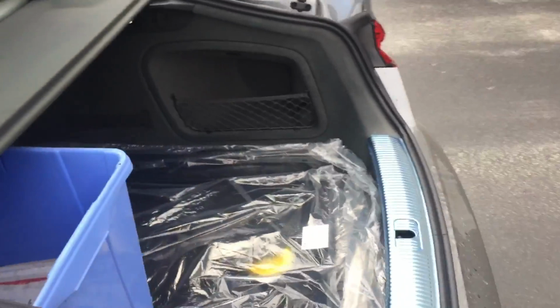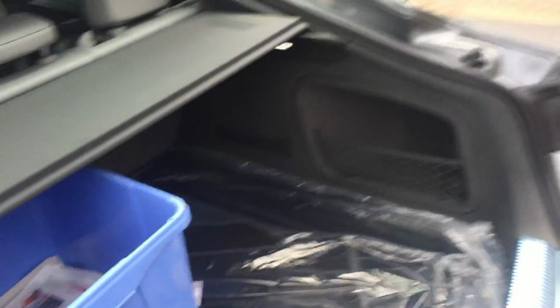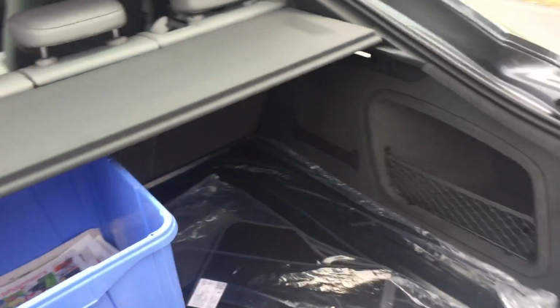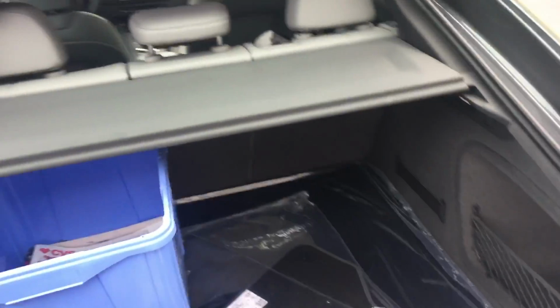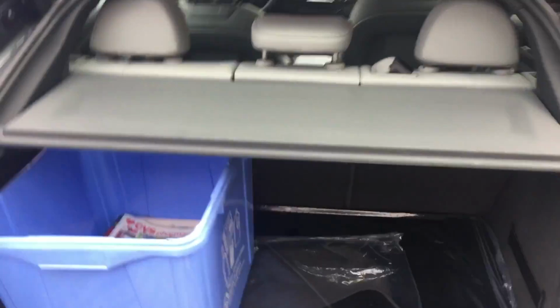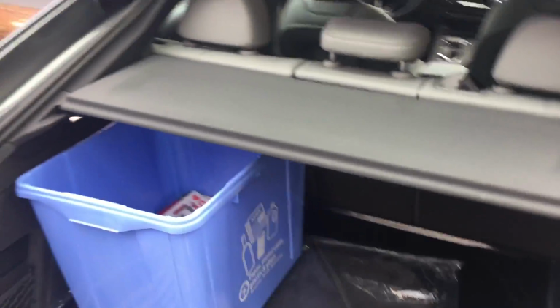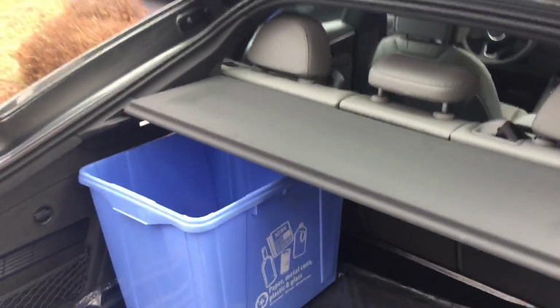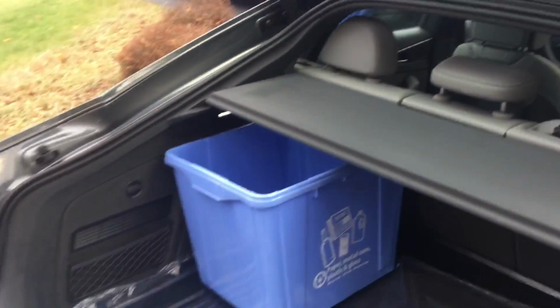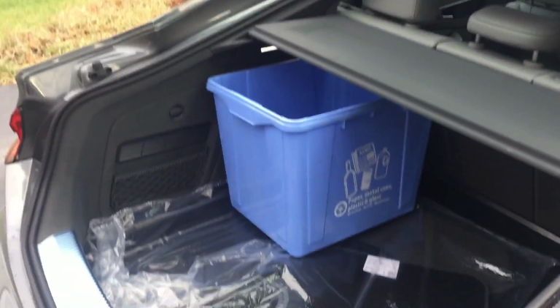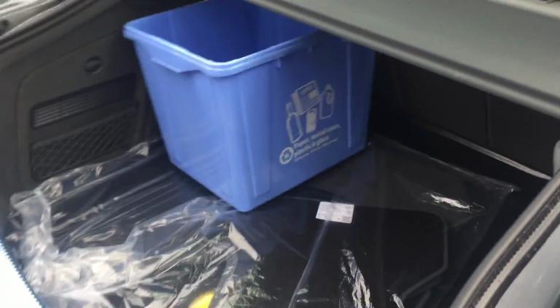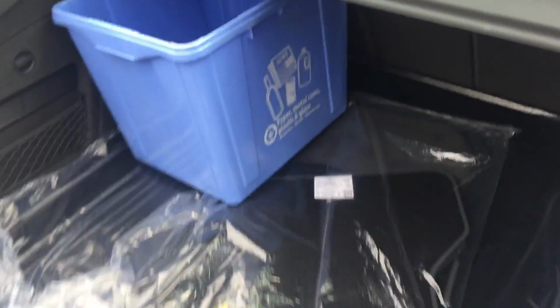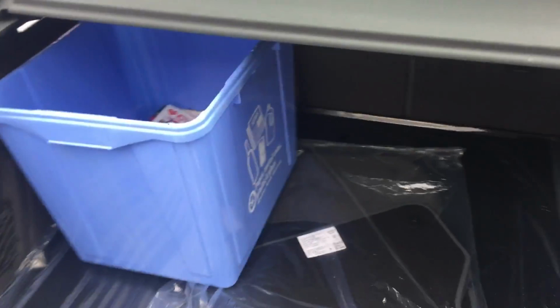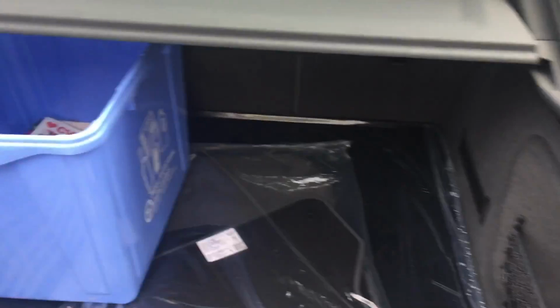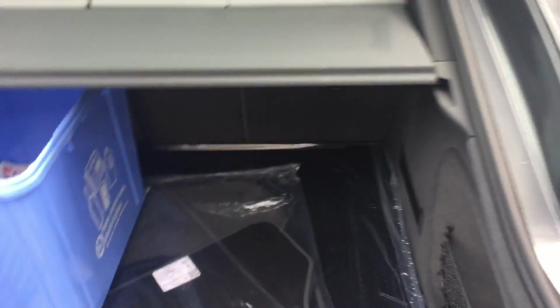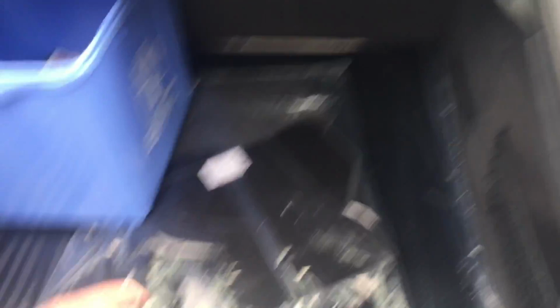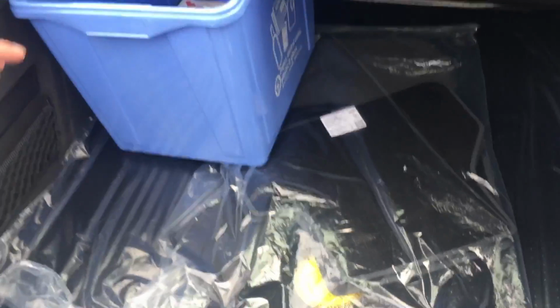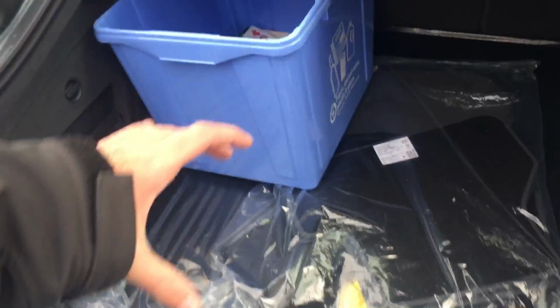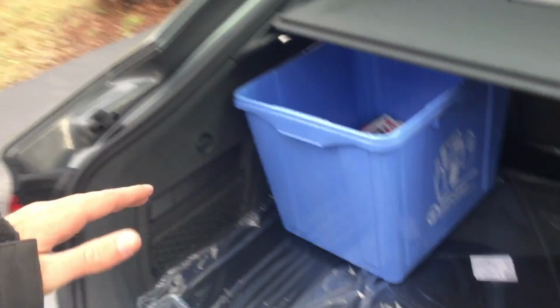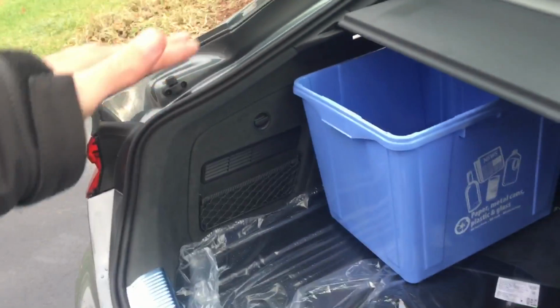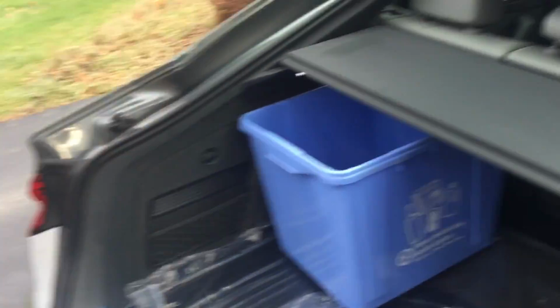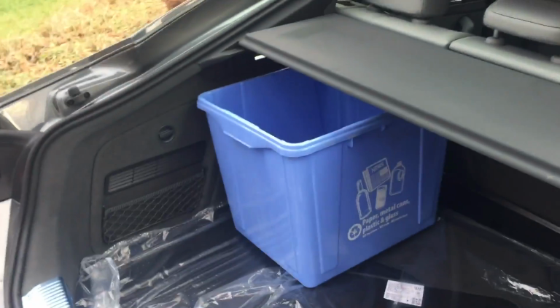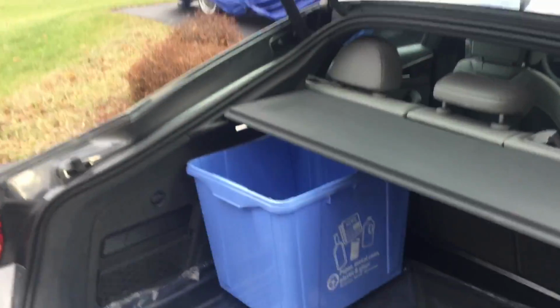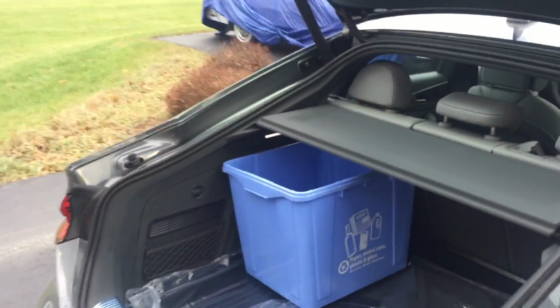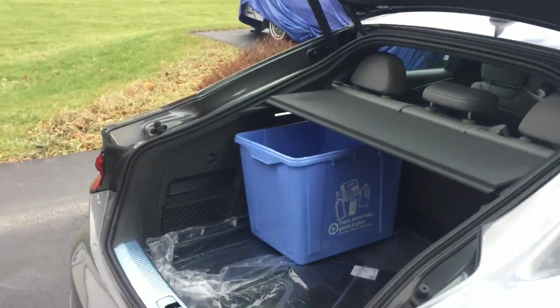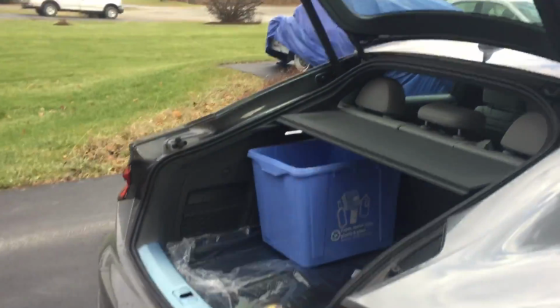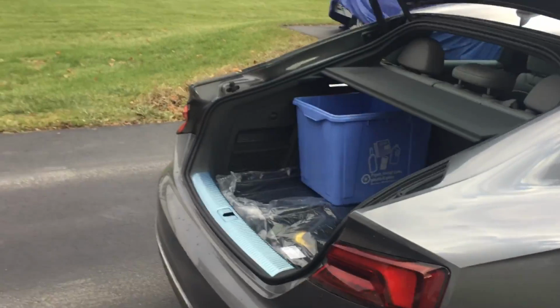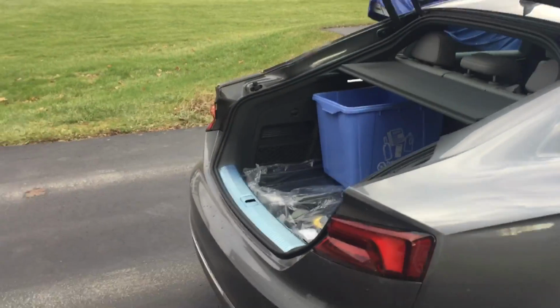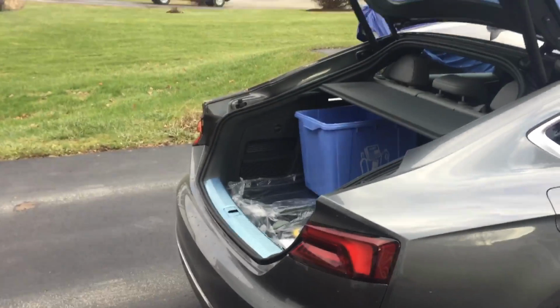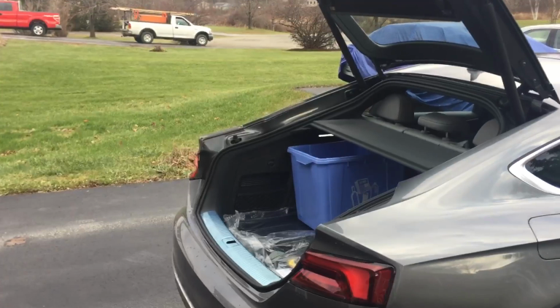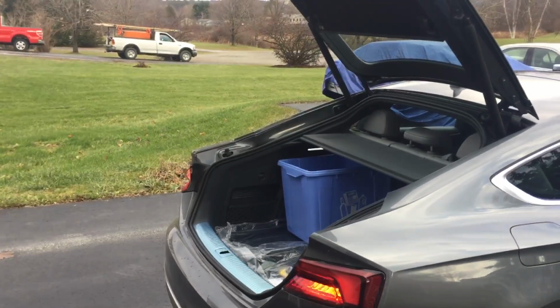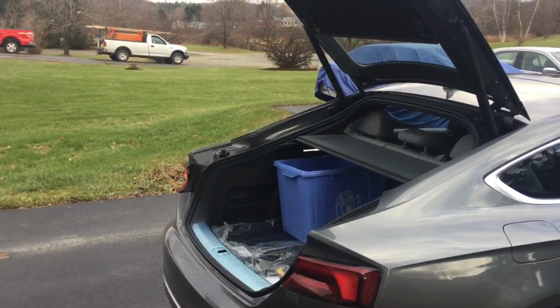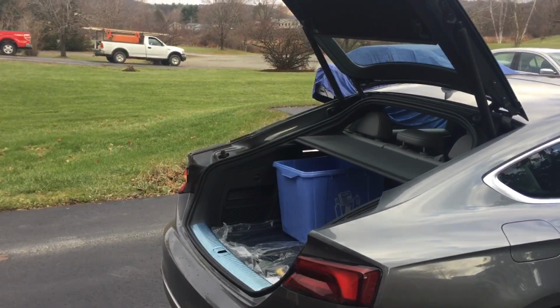There it is with everything back in place, and you've got plenty of room to close the hatch. You could probably get another one of these bins right next to it, and almost another one here, but it probably wouldn't be tall enough. Let's close her up — that's a brief look at the A5 Sportback's cargo flexibility.